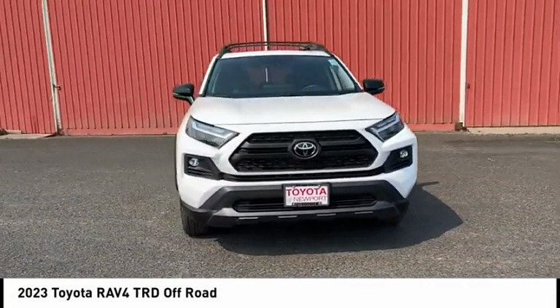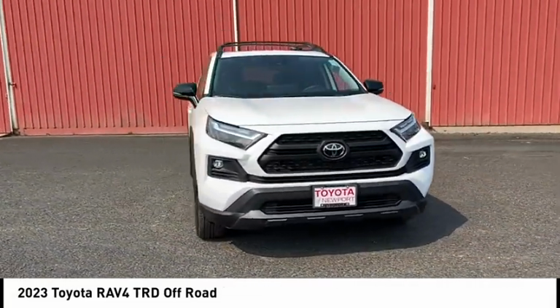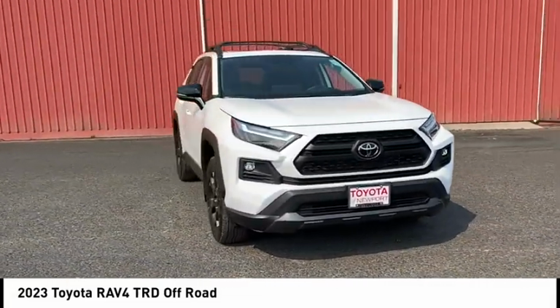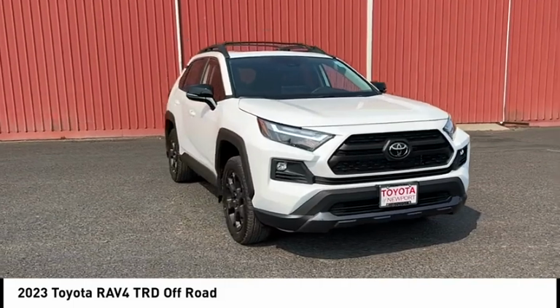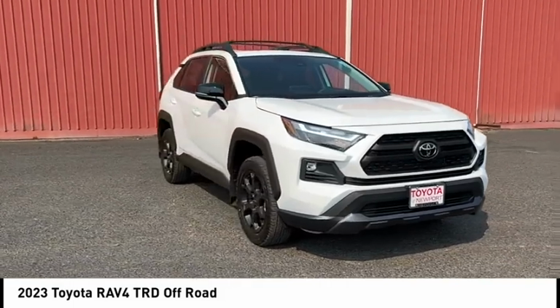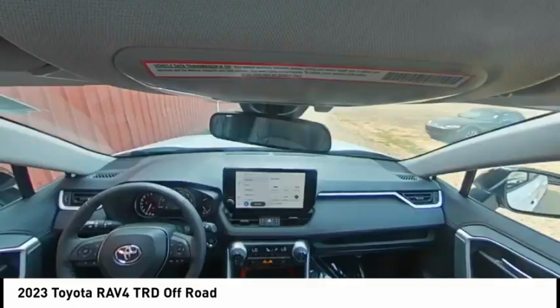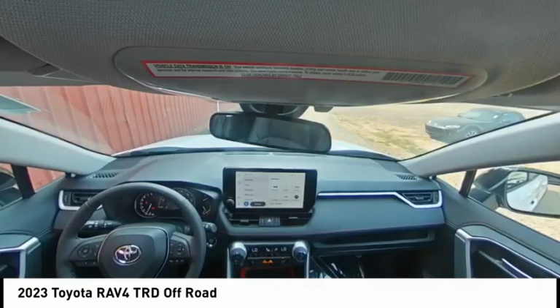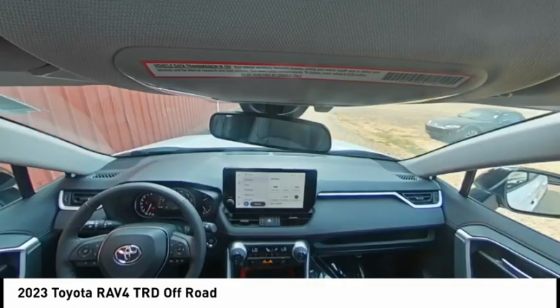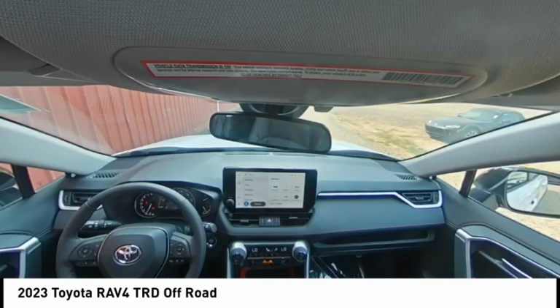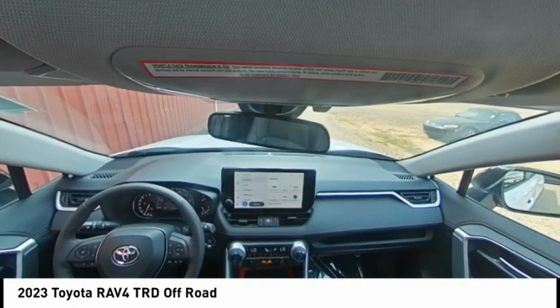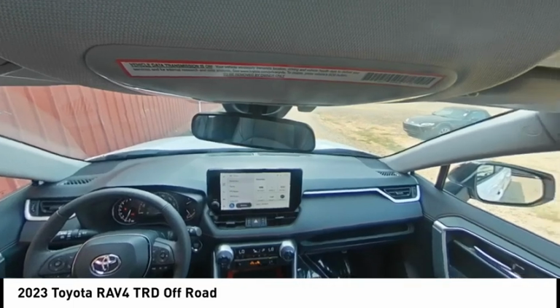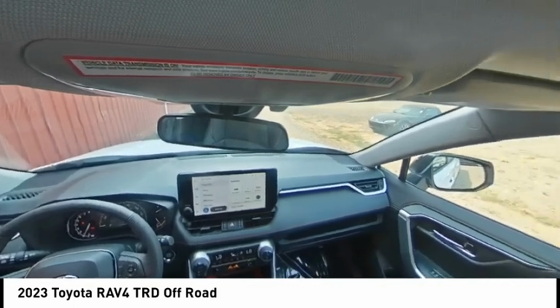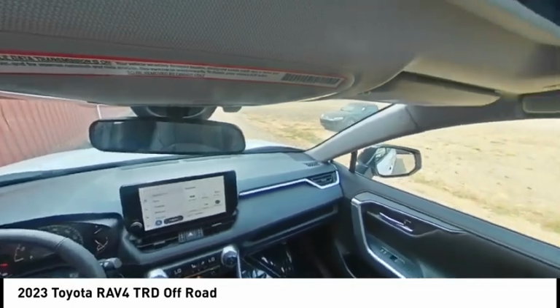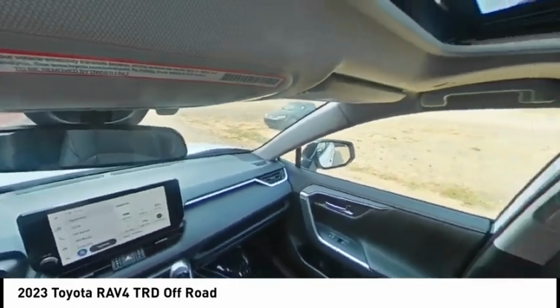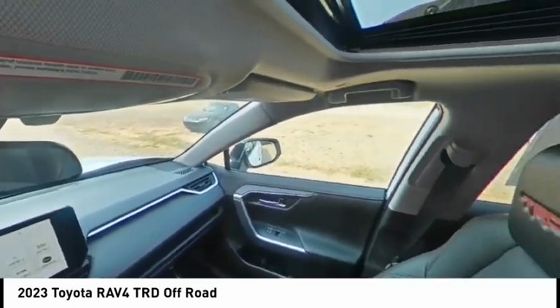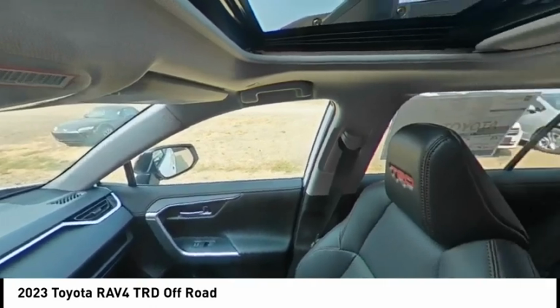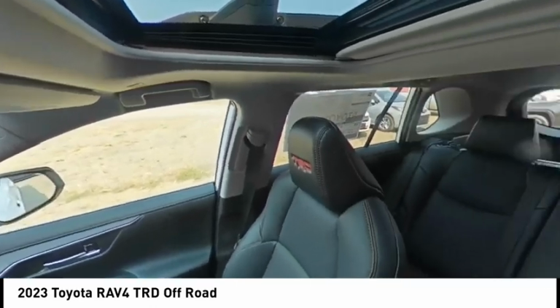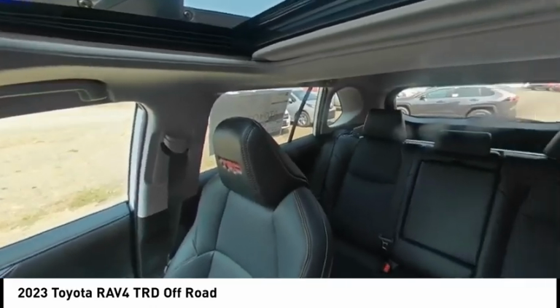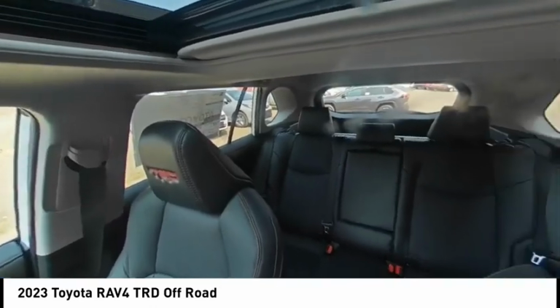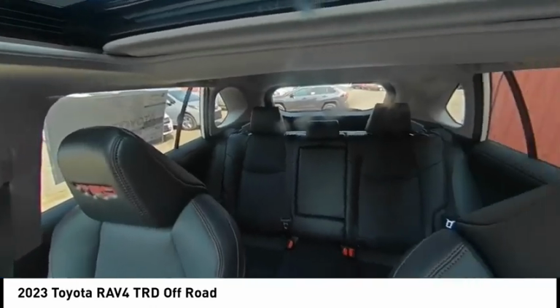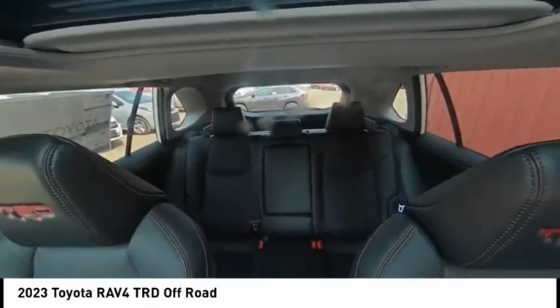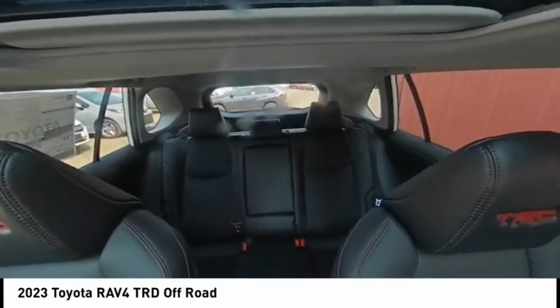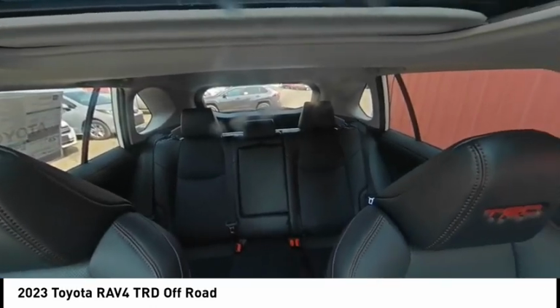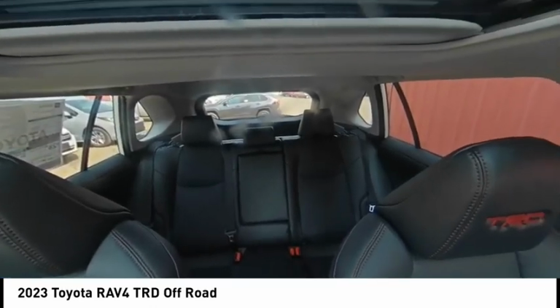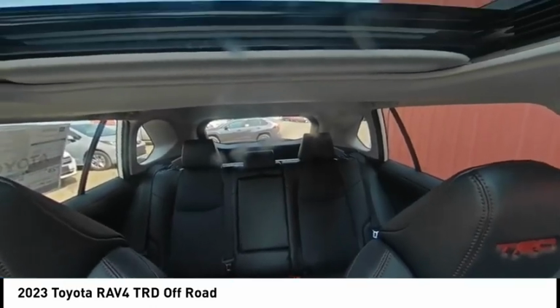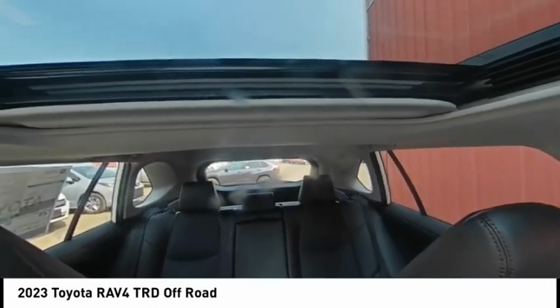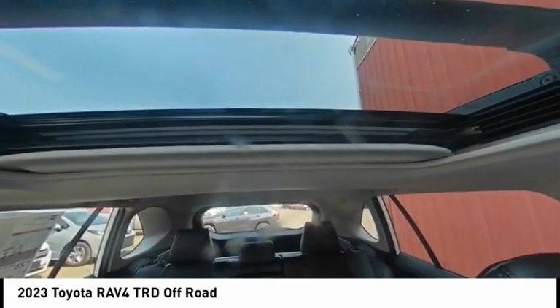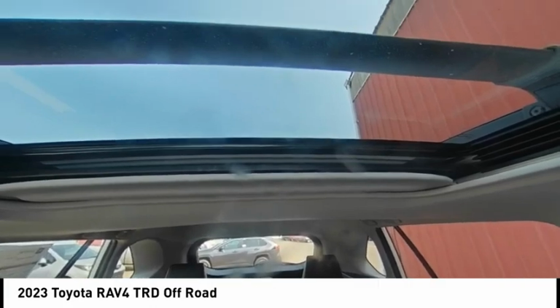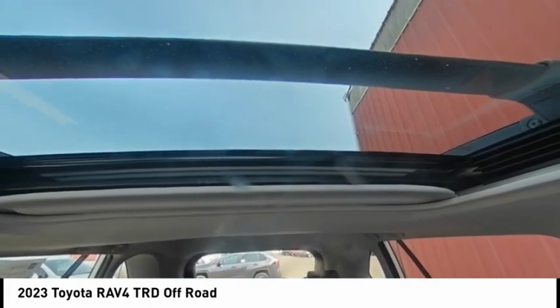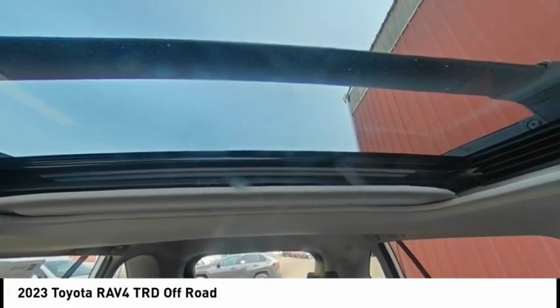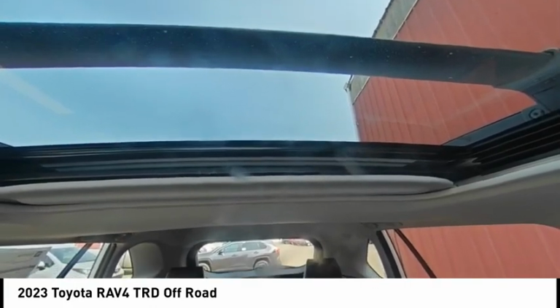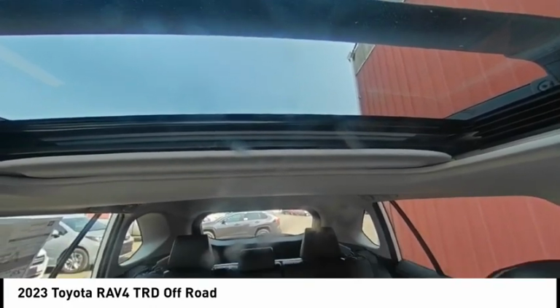Here are some of this vehicle's great options: tire pressure monitor, blind spot monitor, all-wheel drive, heated mirrors, aluminum wheels, rear spoiler, power lift gate, brake assist, traction control, stability control.